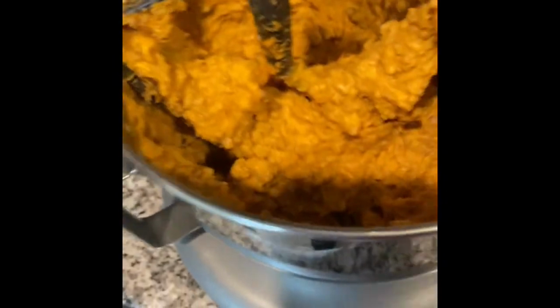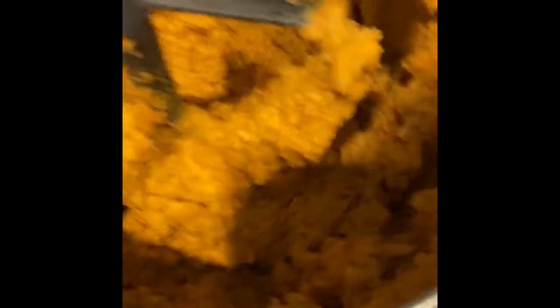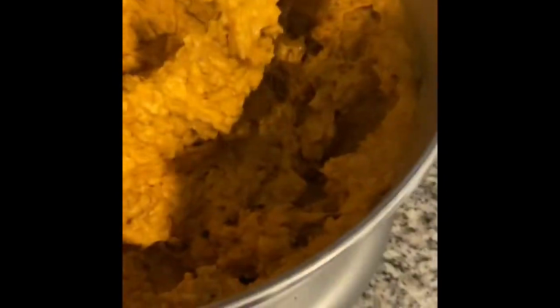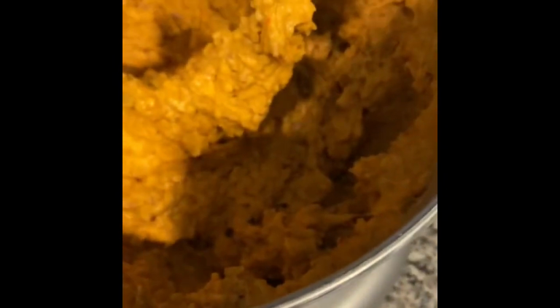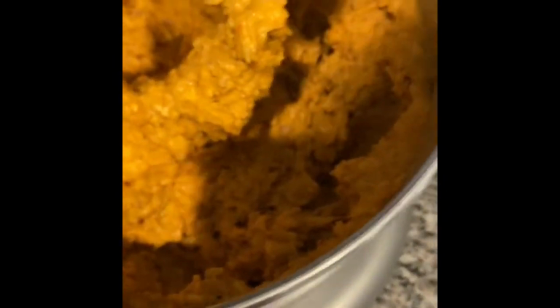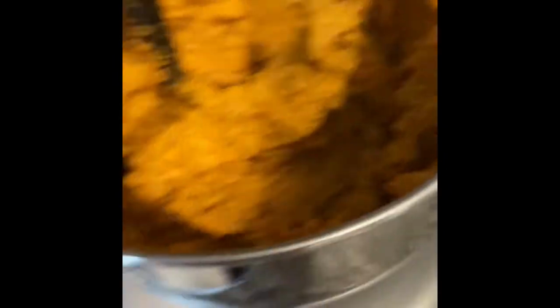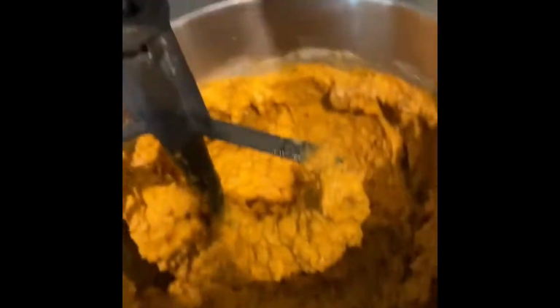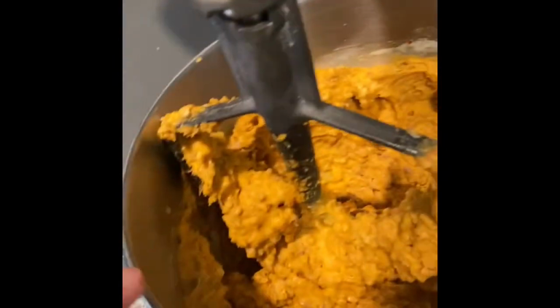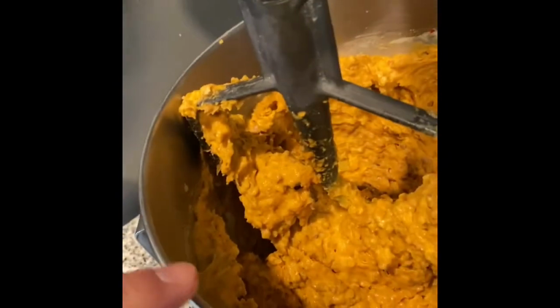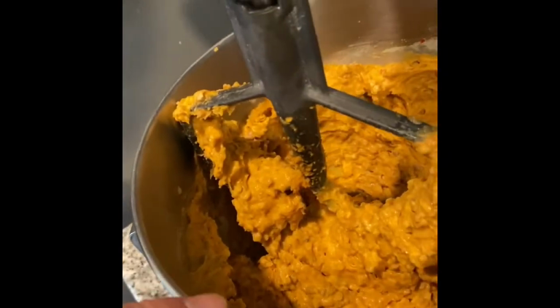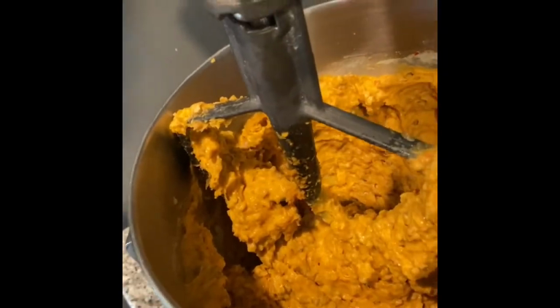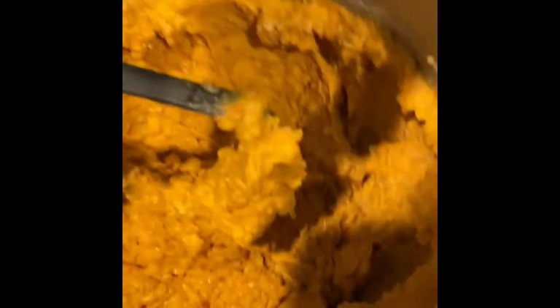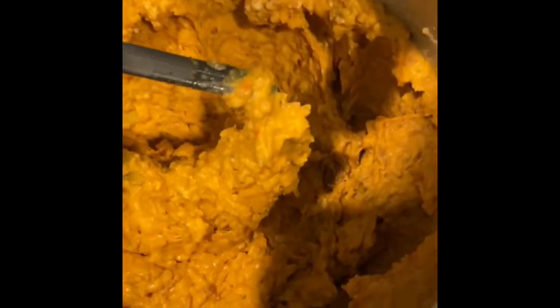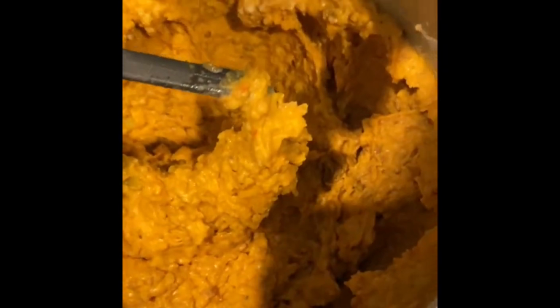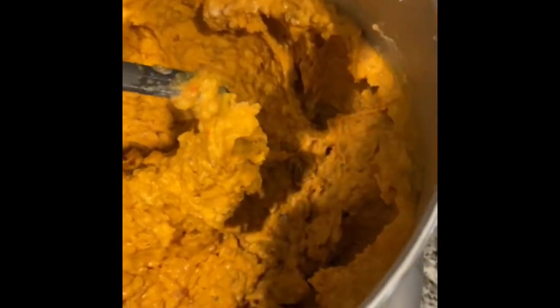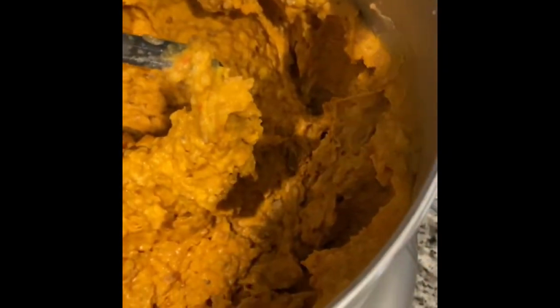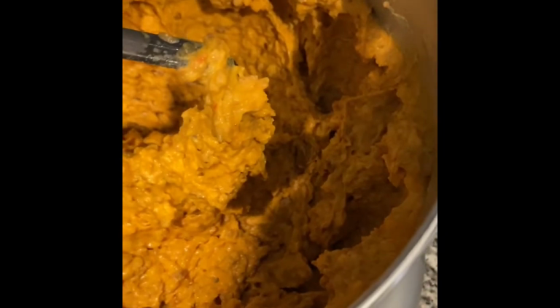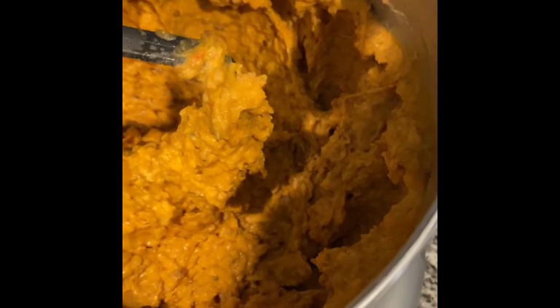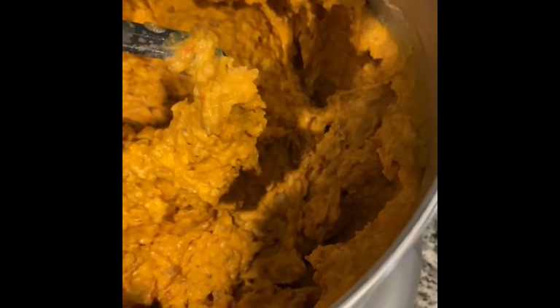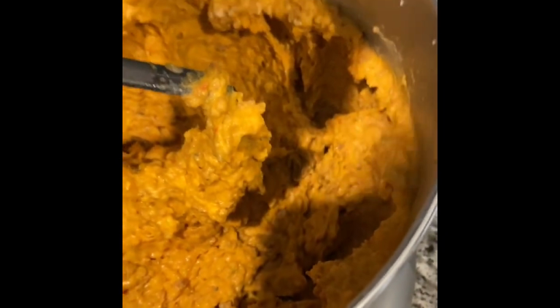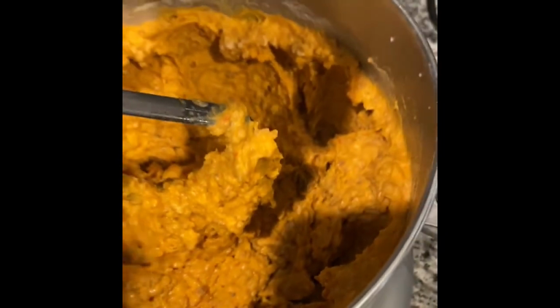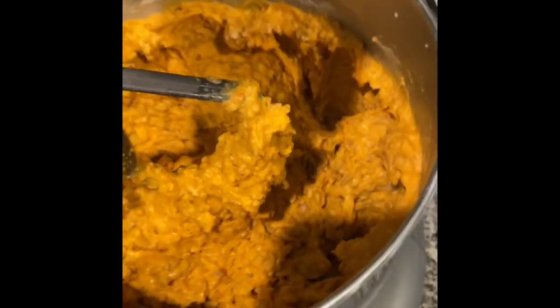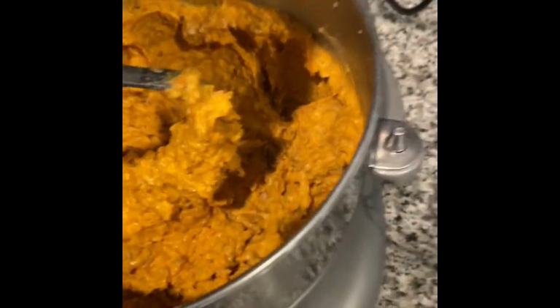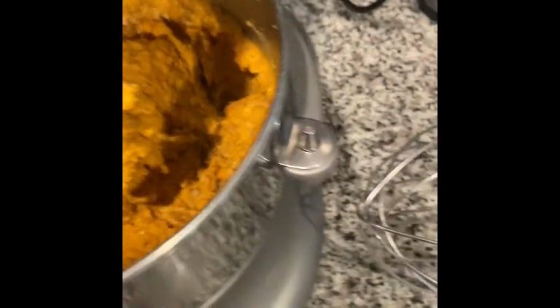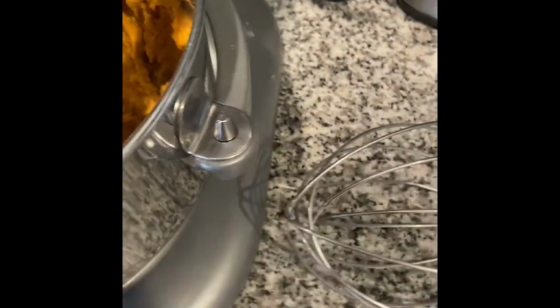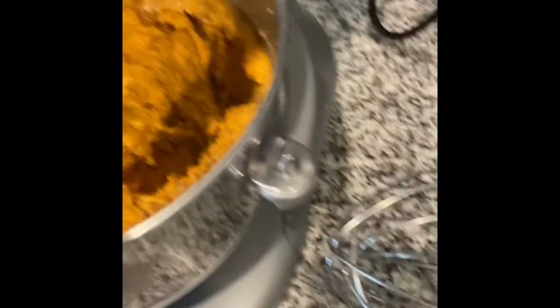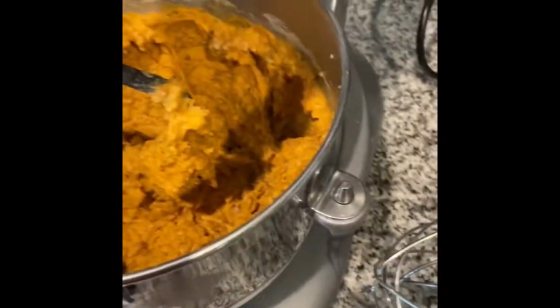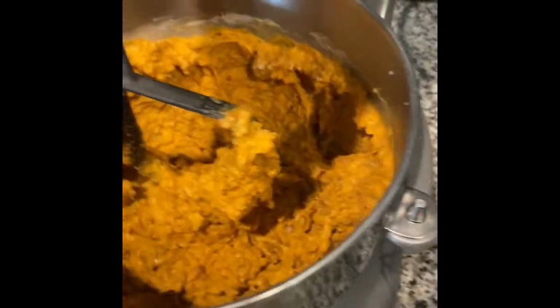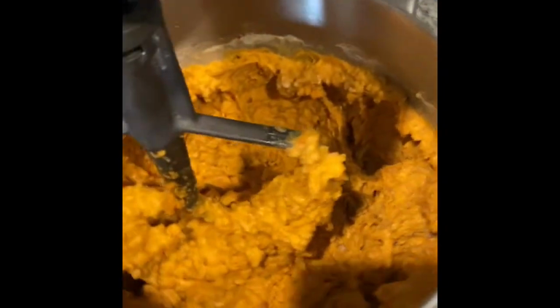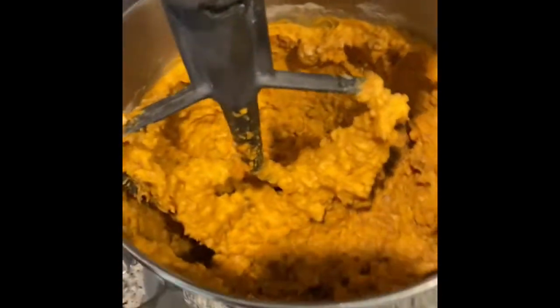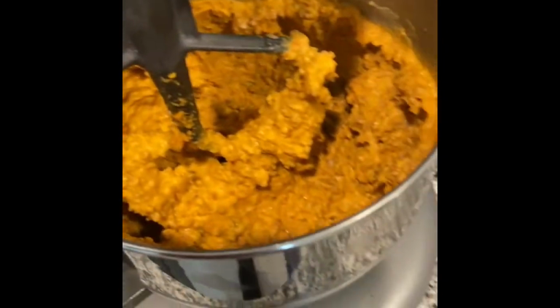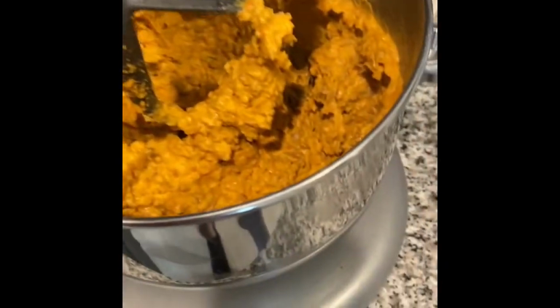You'll see it turns into this stickier potato texture, and that's perfect. We're going to get this out of here and get it in the refrigerator so it sets up.